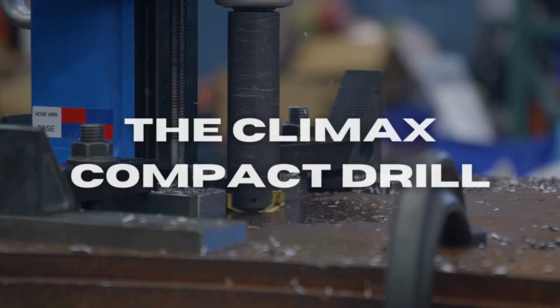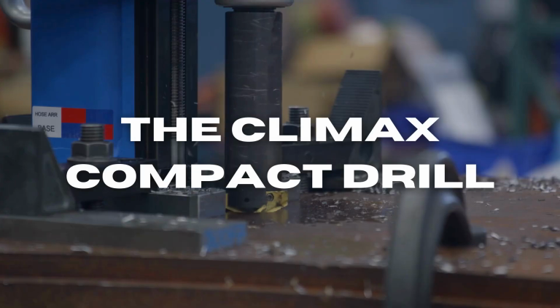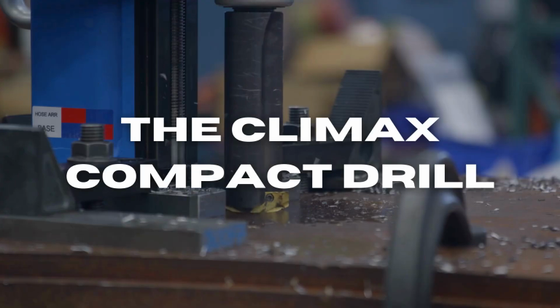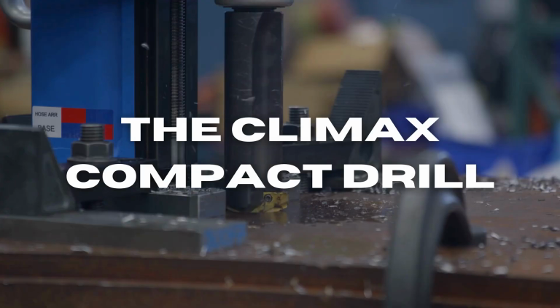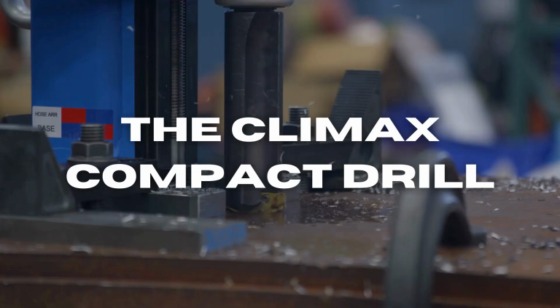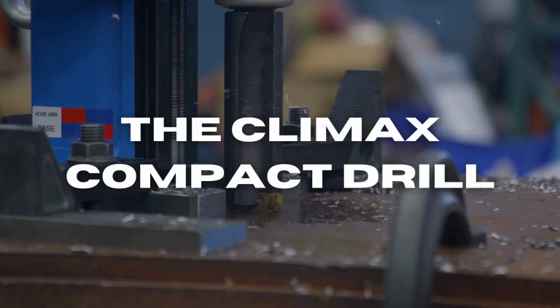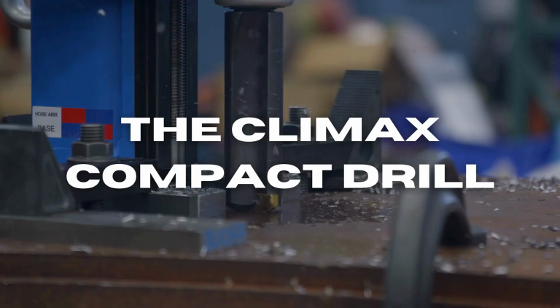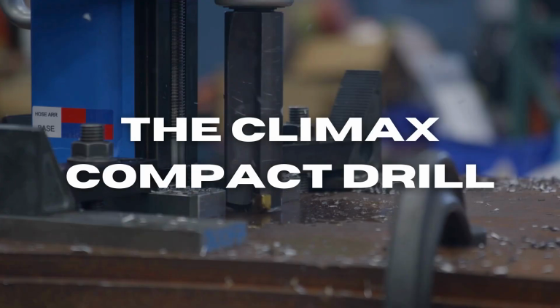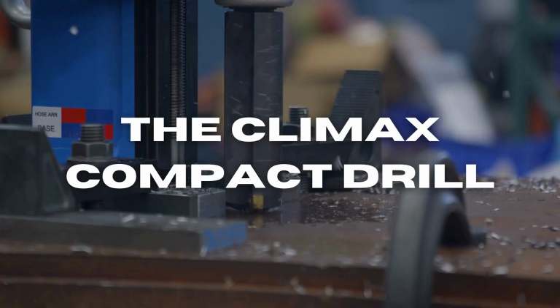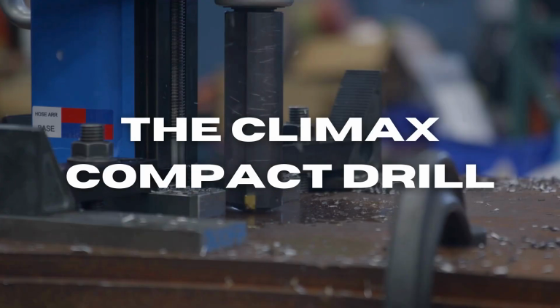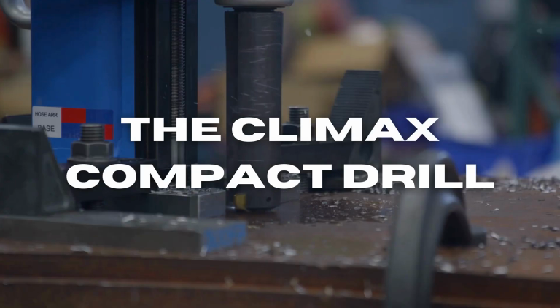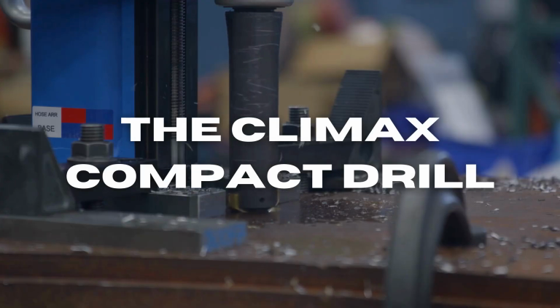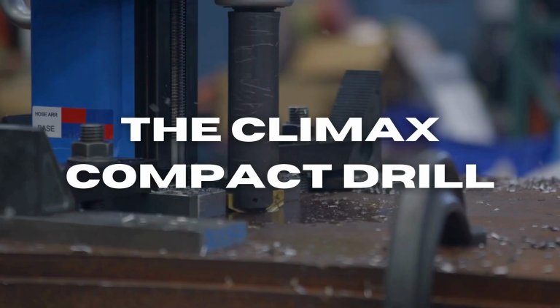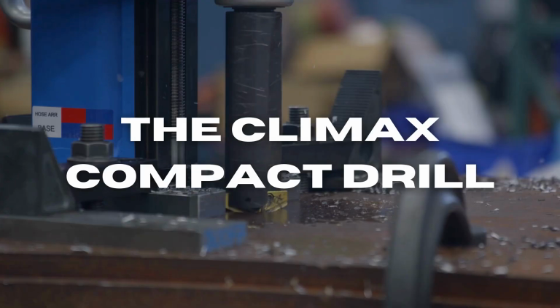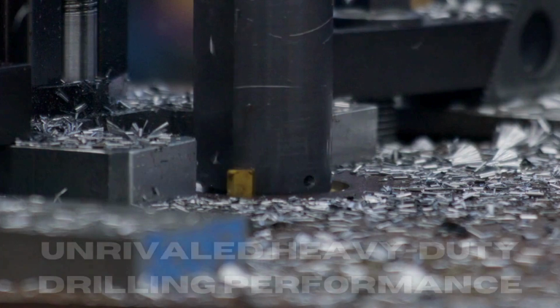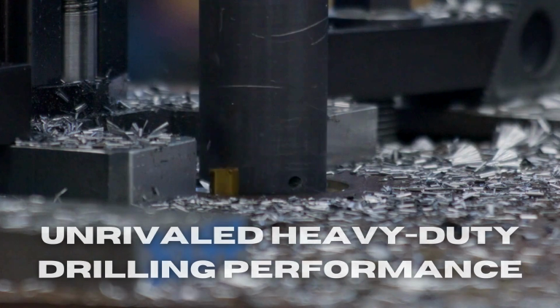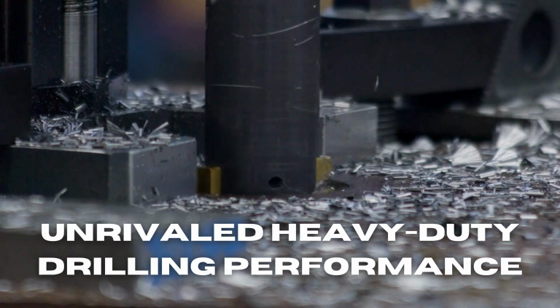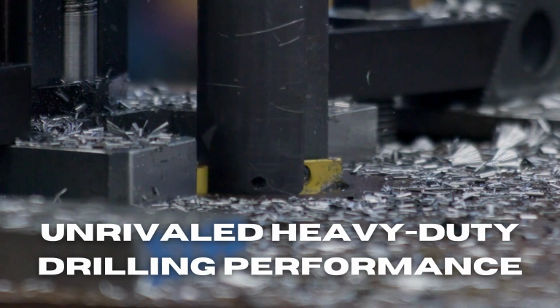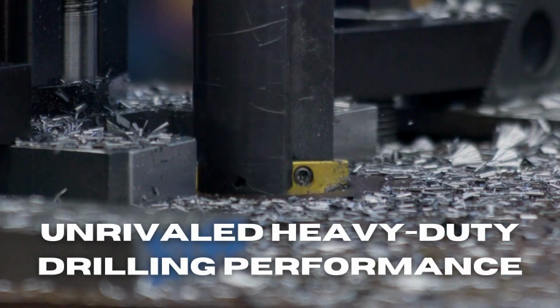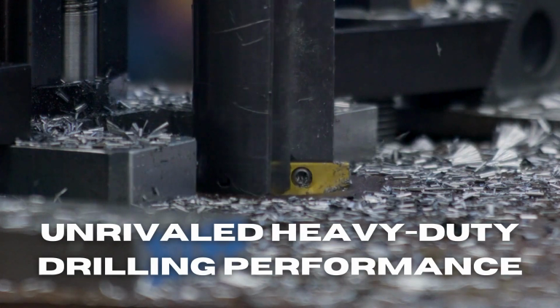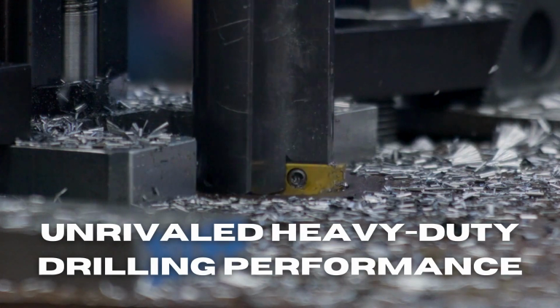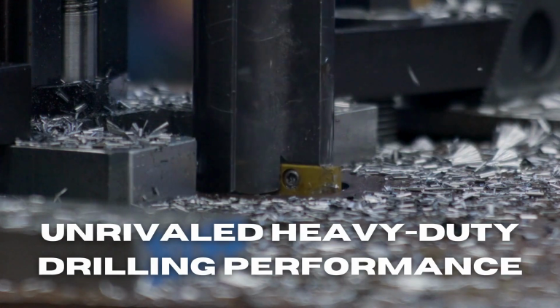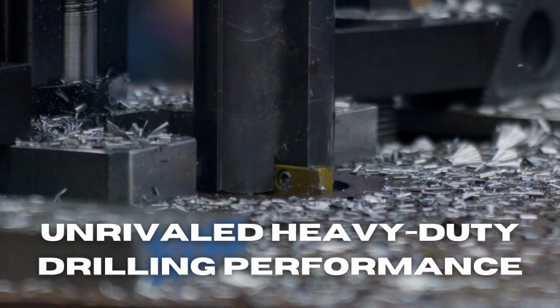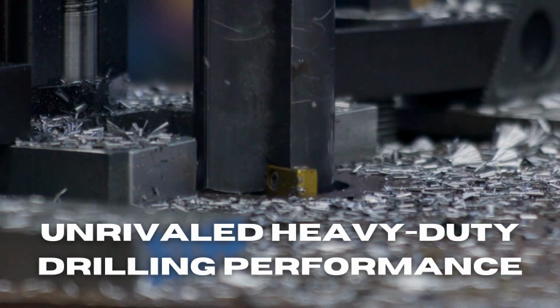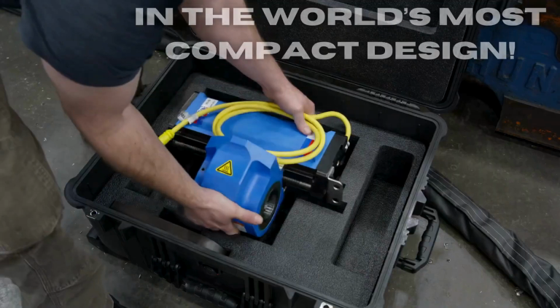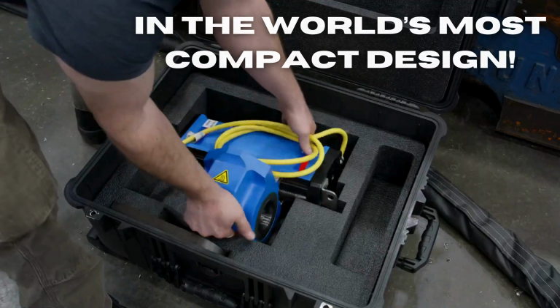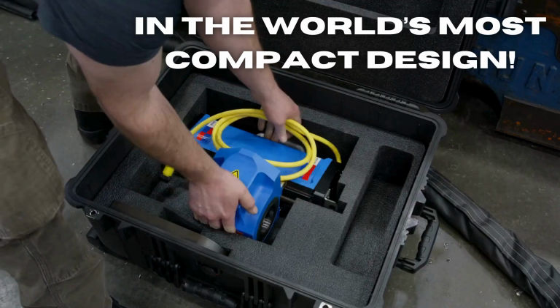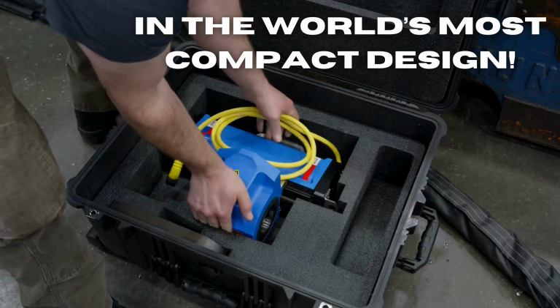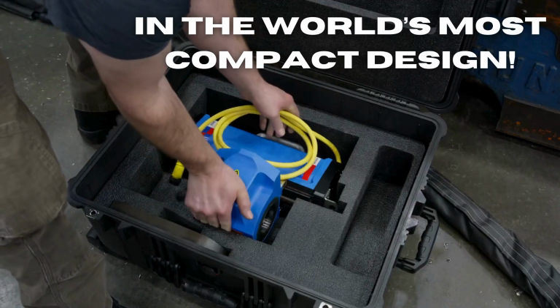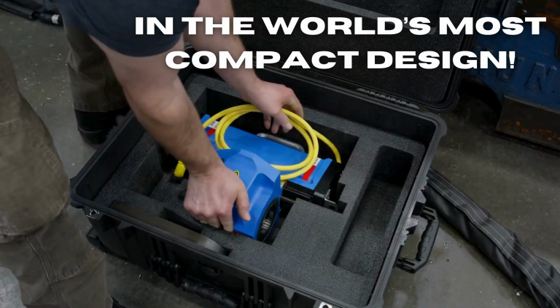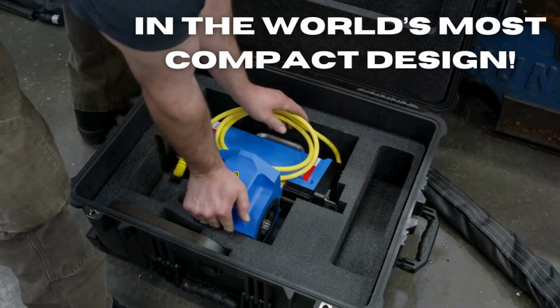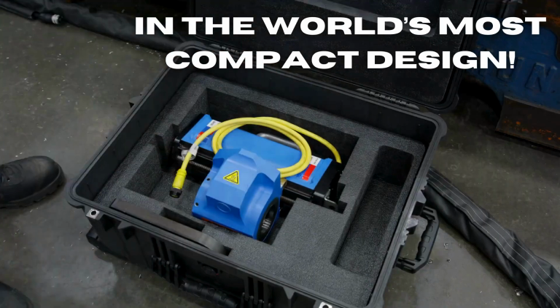Professionals today are using the Climax Compact Drill — unrivaled heavy-duty drilling performance in the world's most compact design.